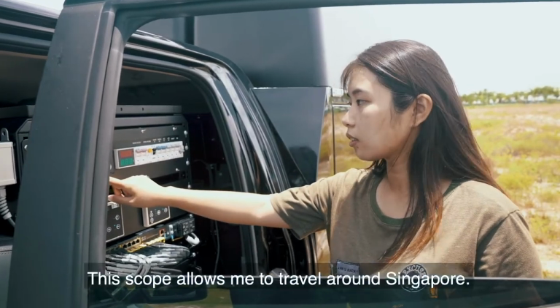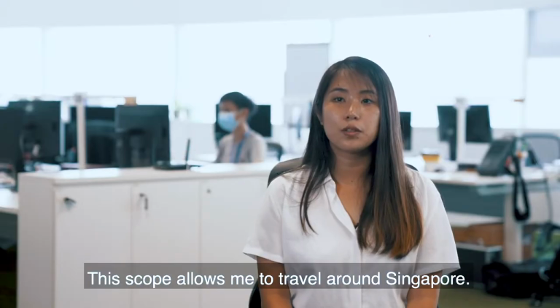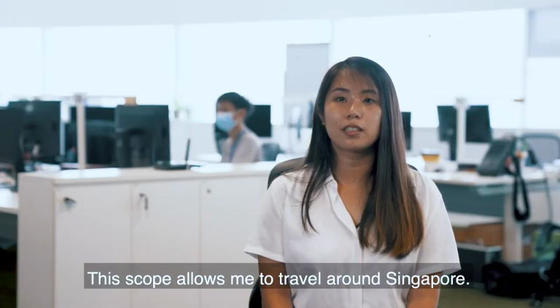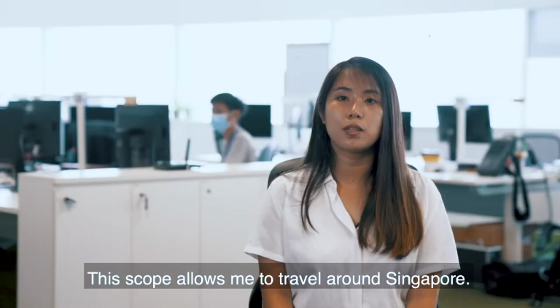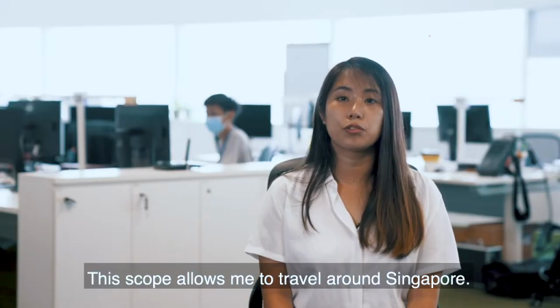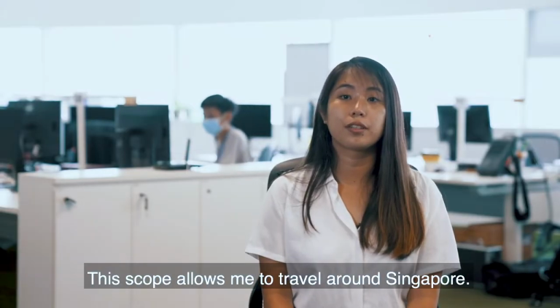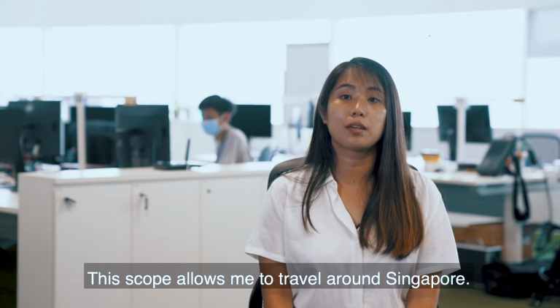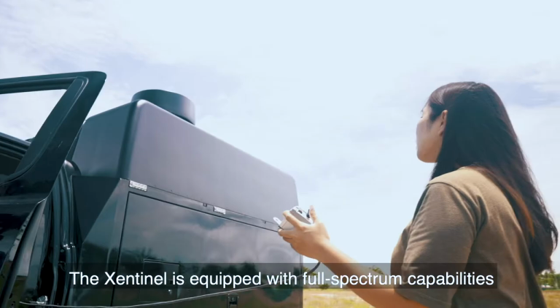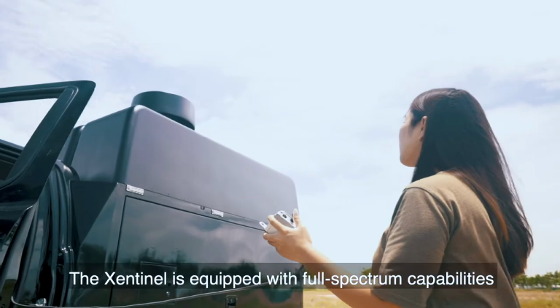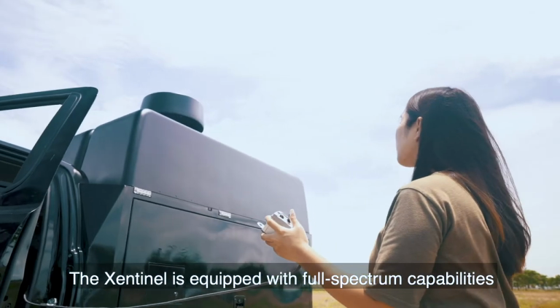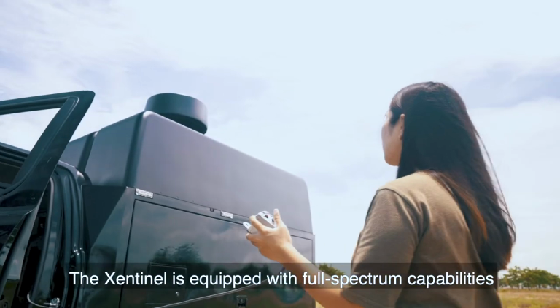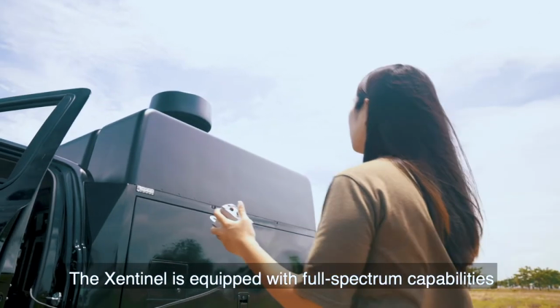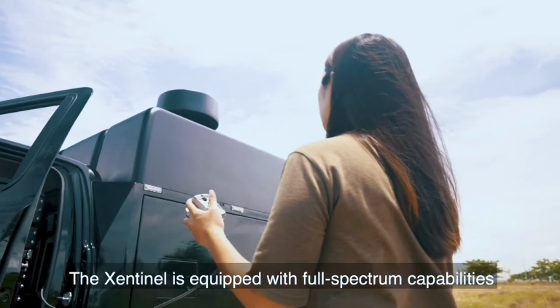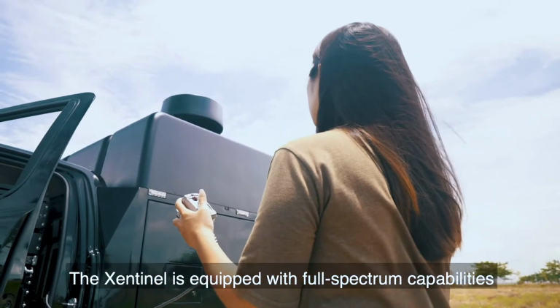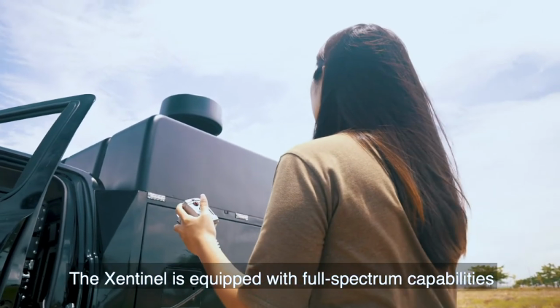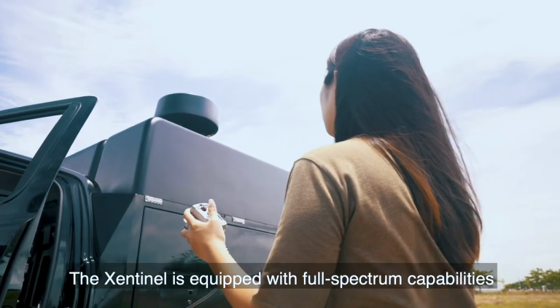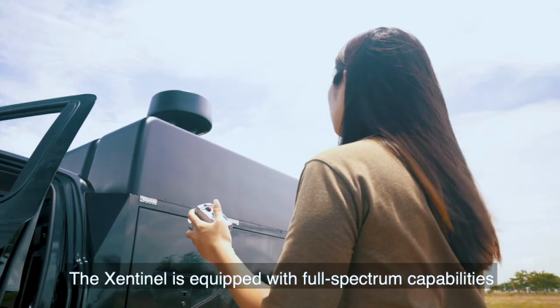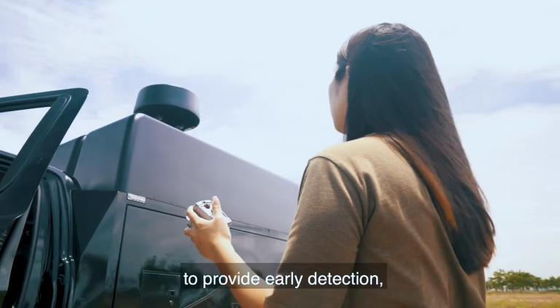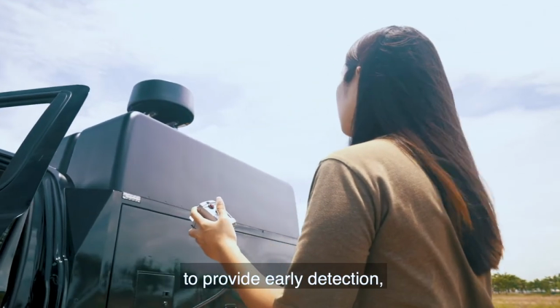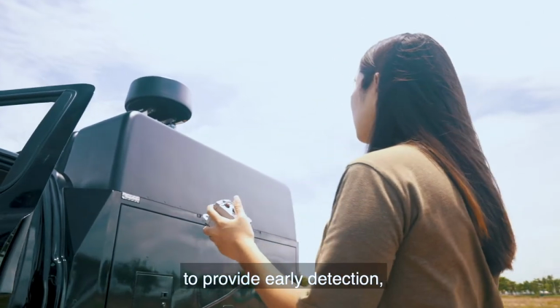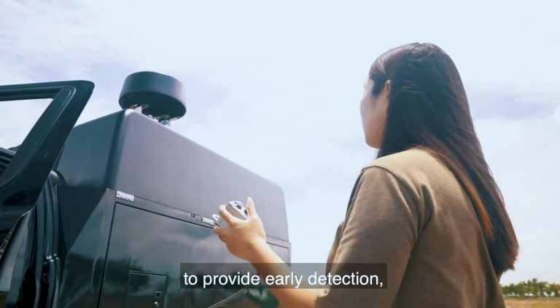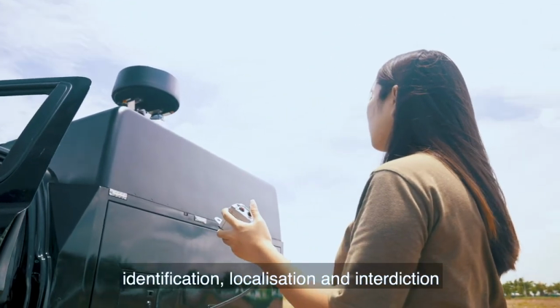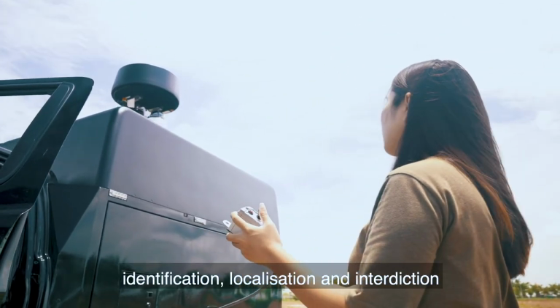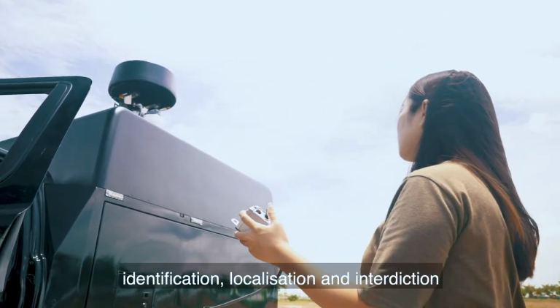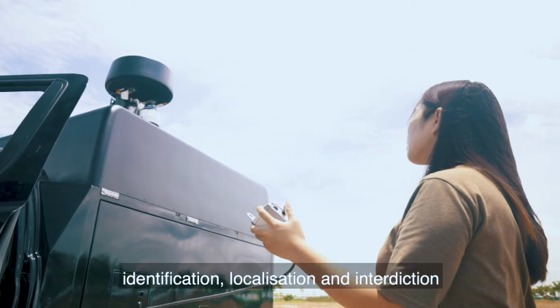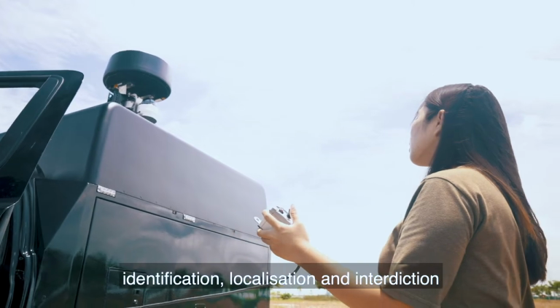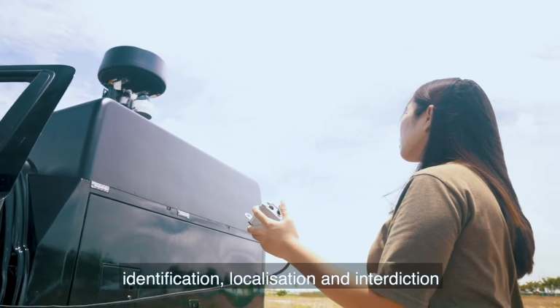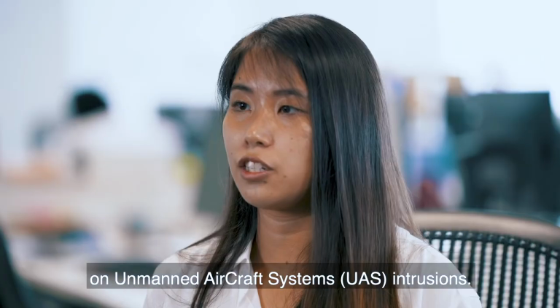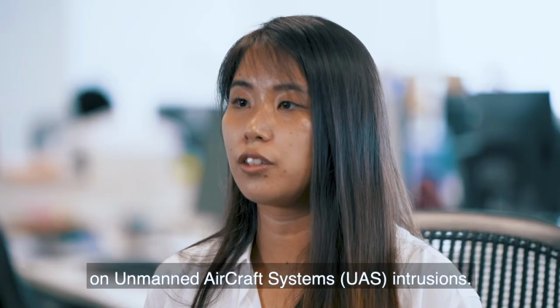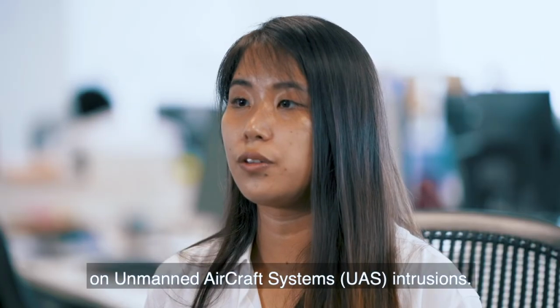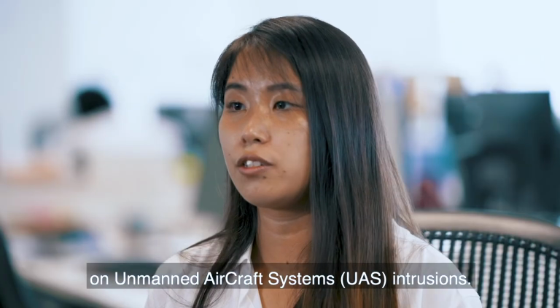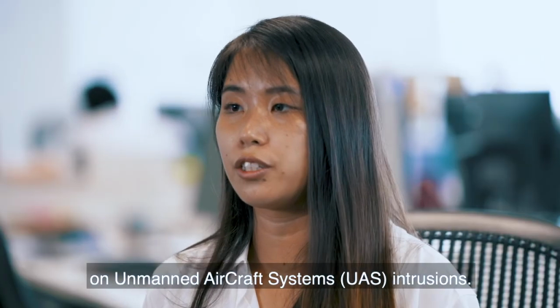This scope allows me to travel around Singapore. The Sentinel is equipped with full-spectrum capability to provide early detection, identification, localisation, and interdiction on UAS intrusion.